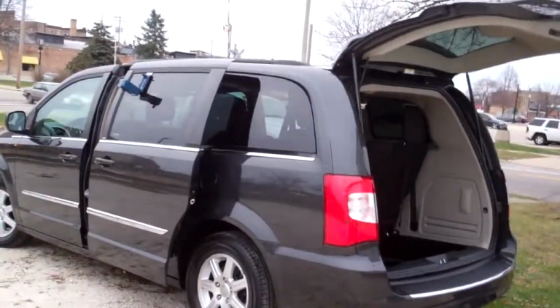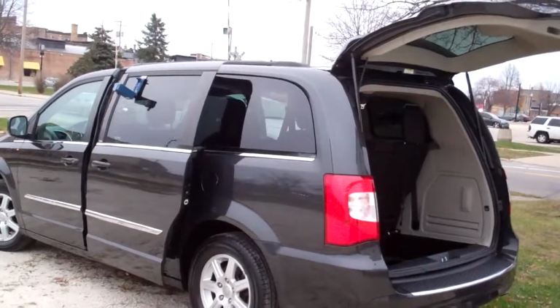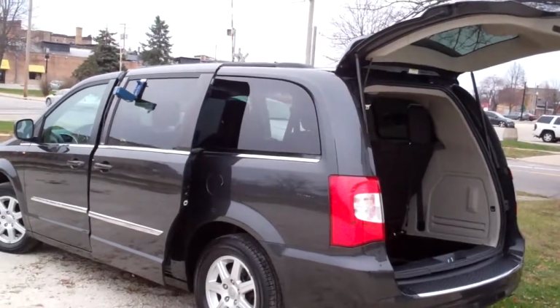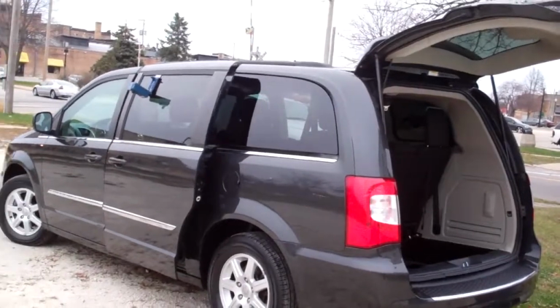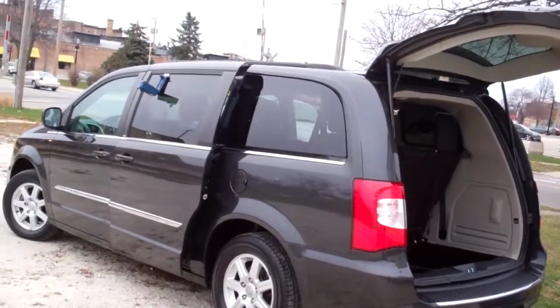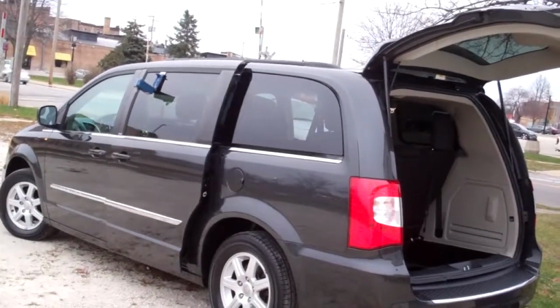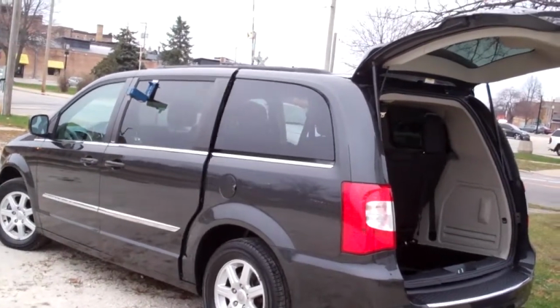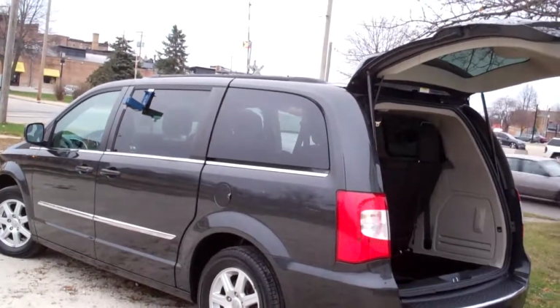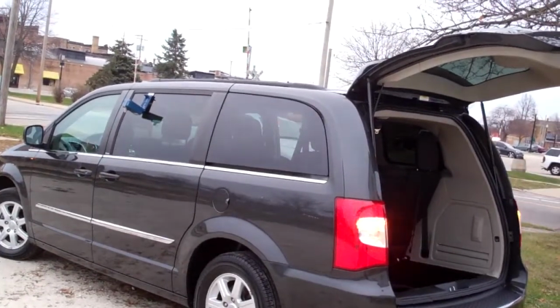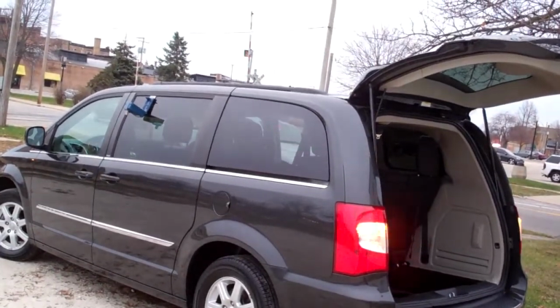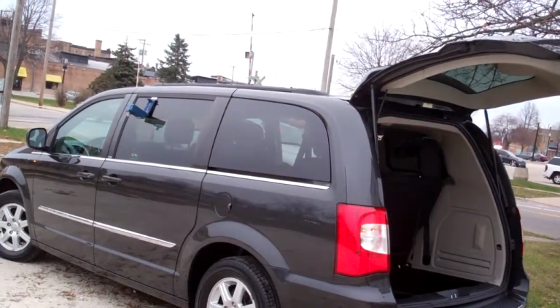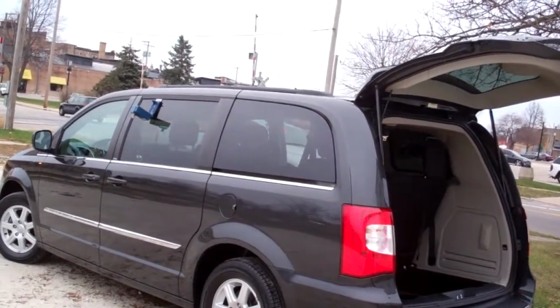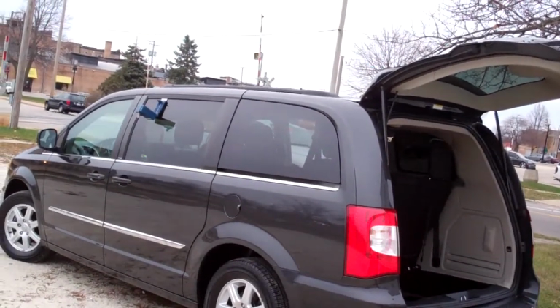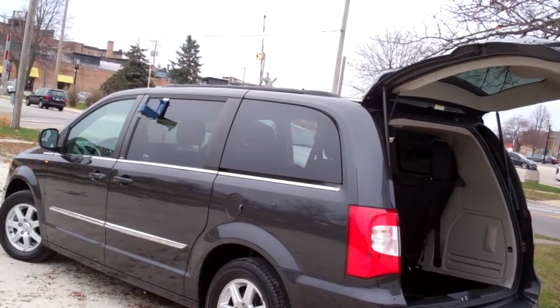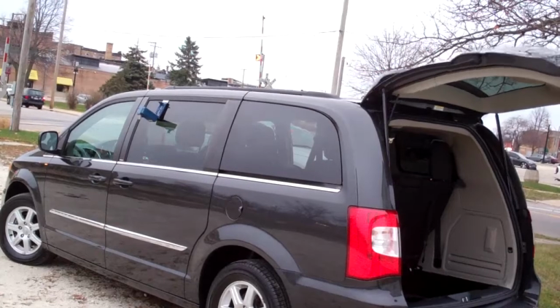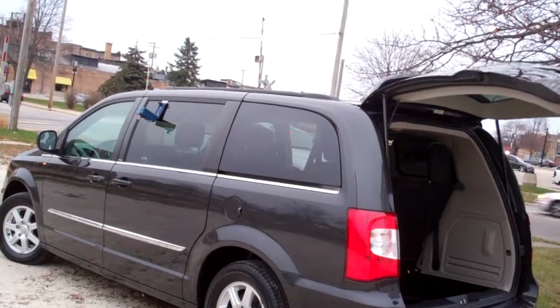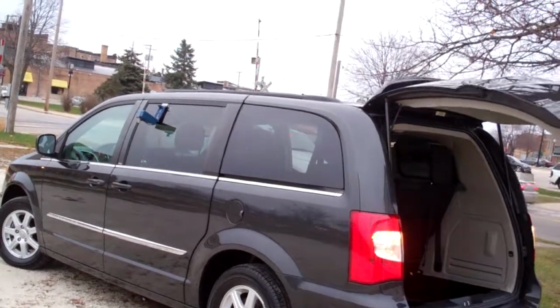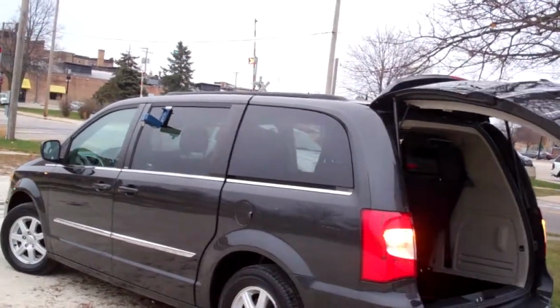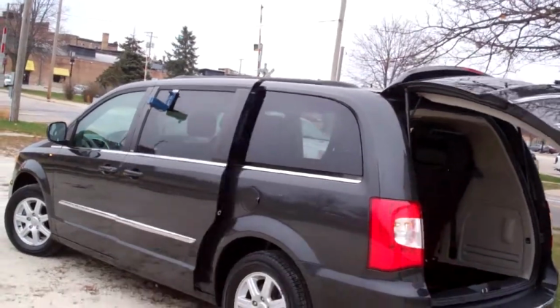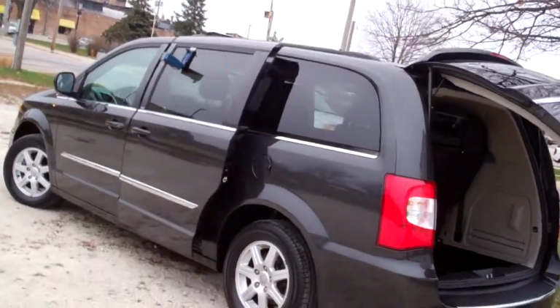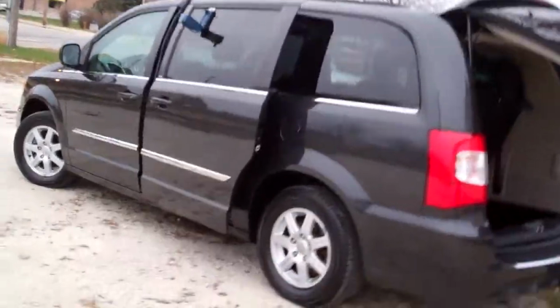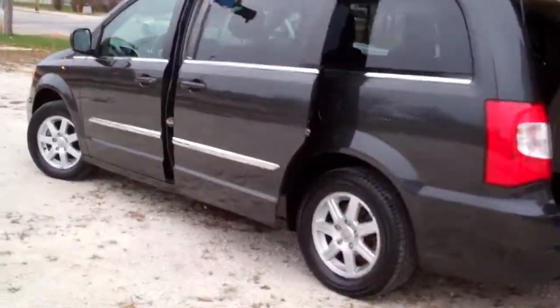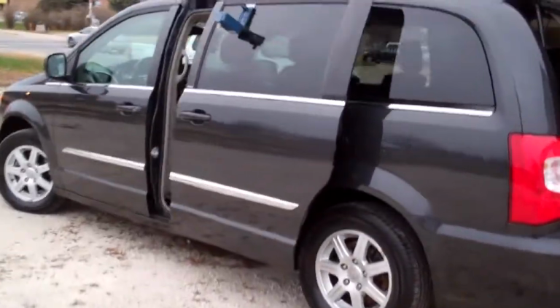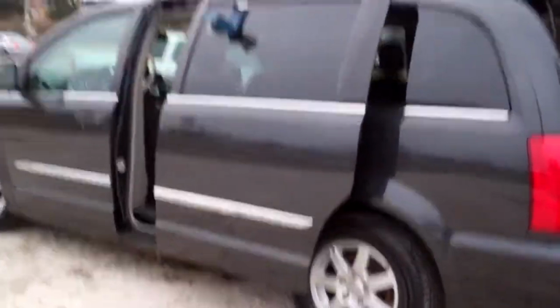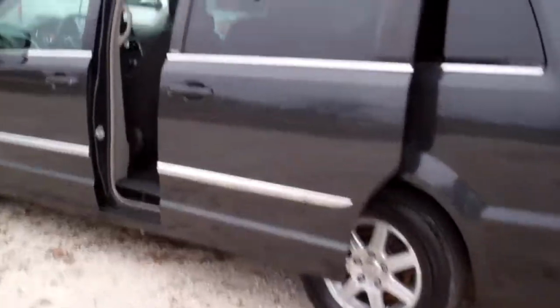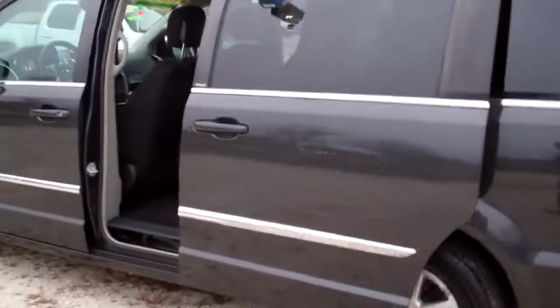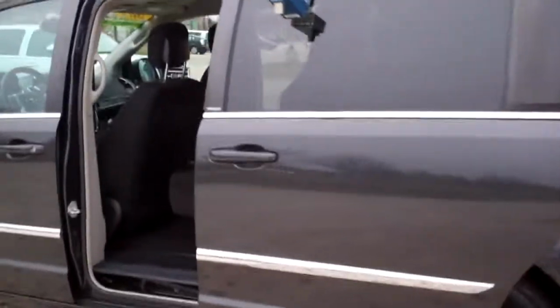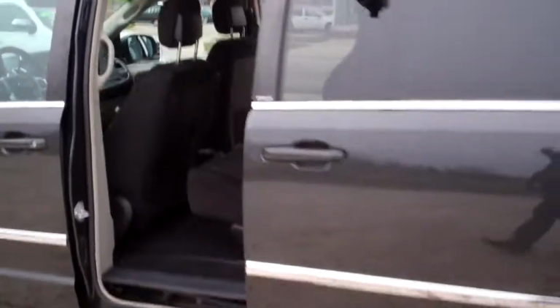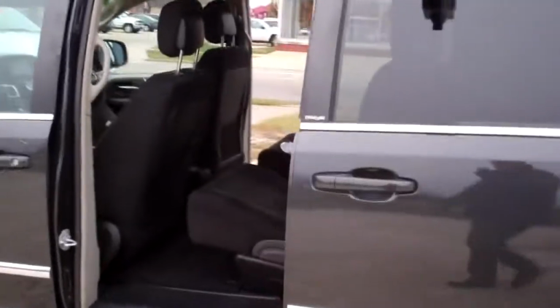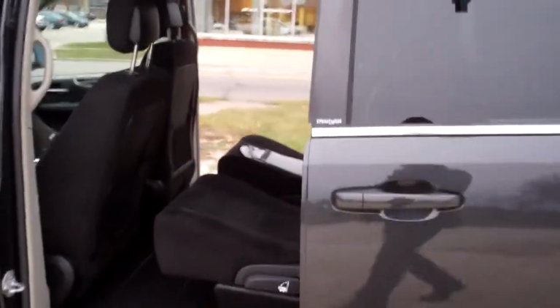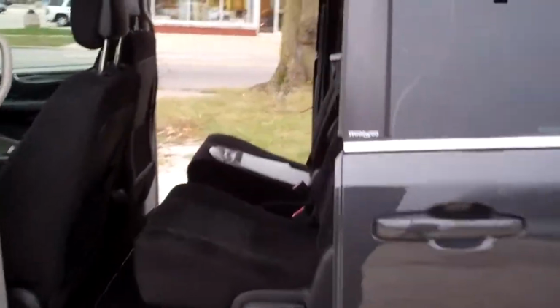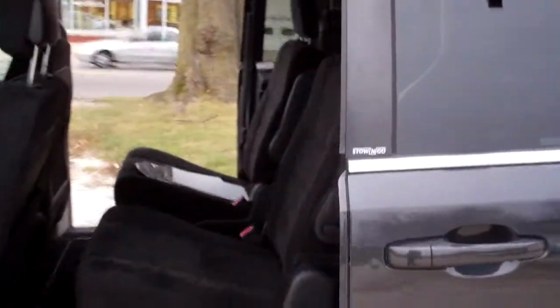Very clean car, no apparent damage on it. Clean AutoCheck. Front wheel drive, six cylinder. Nice quad seating.